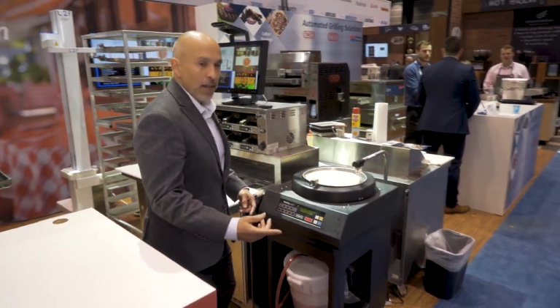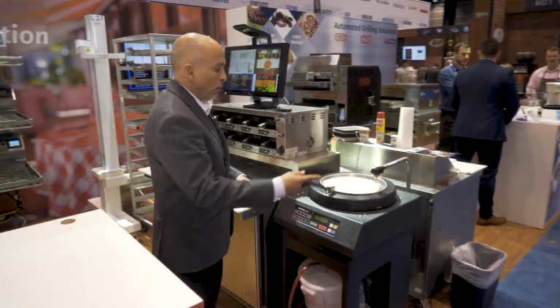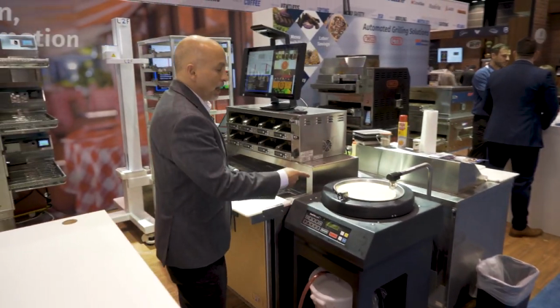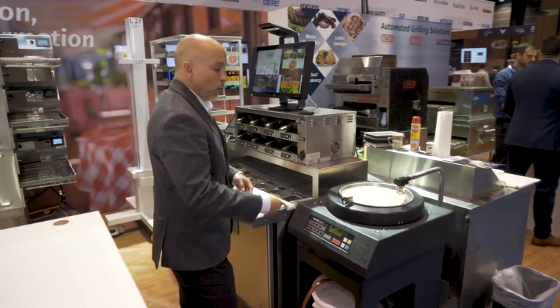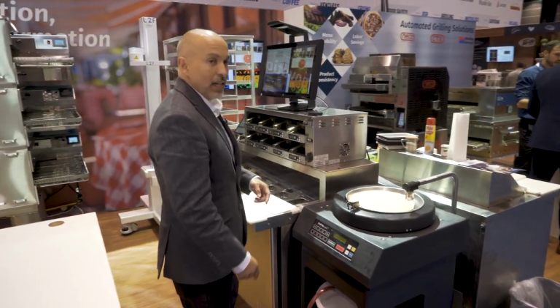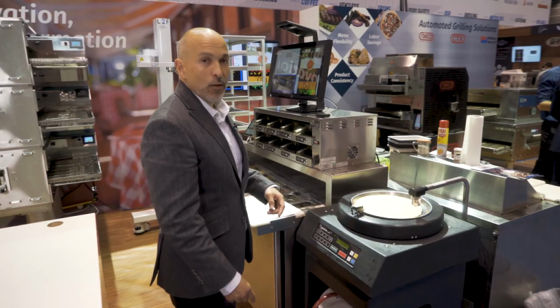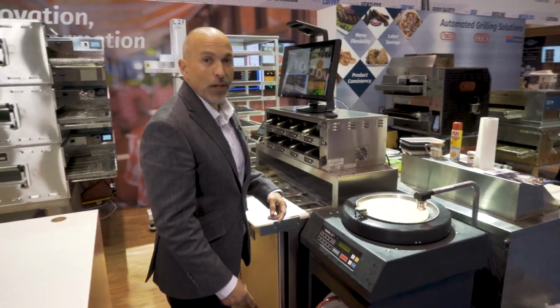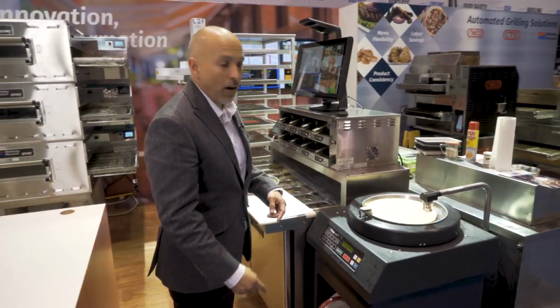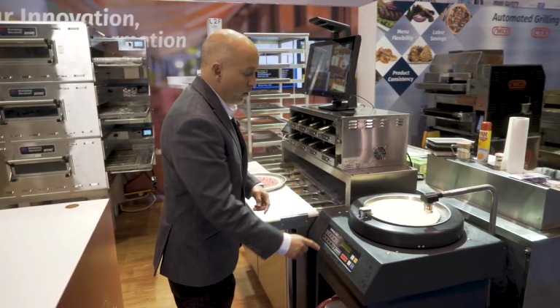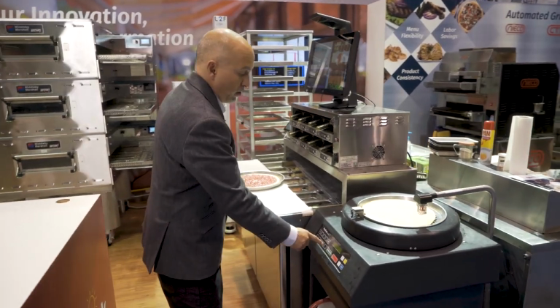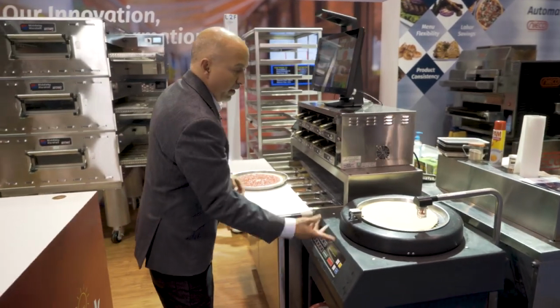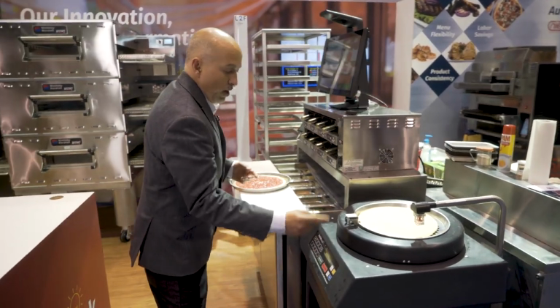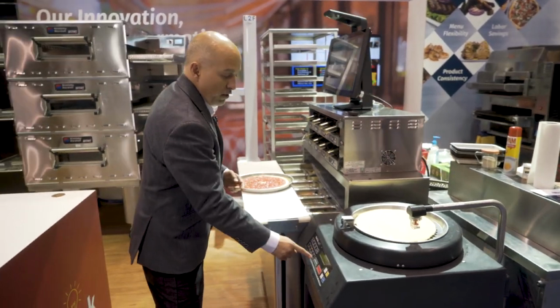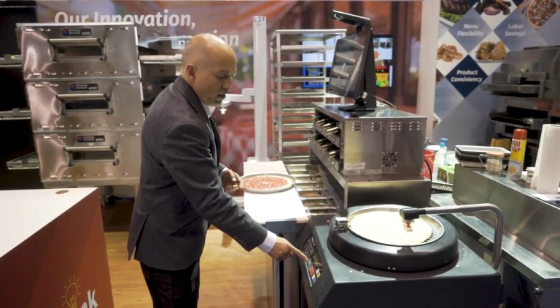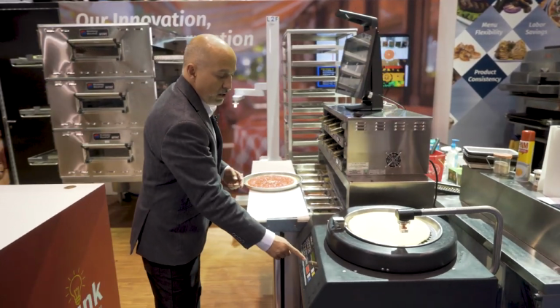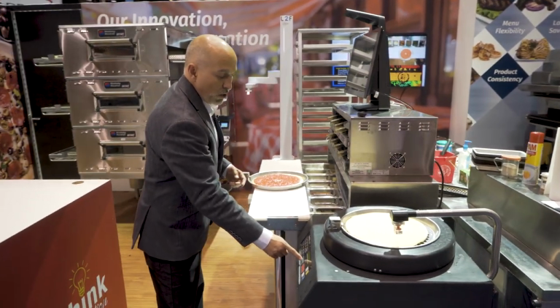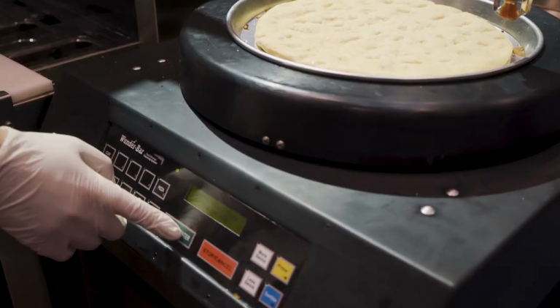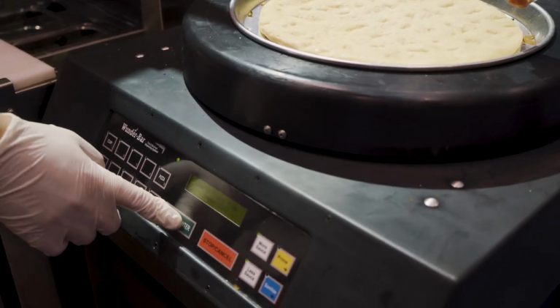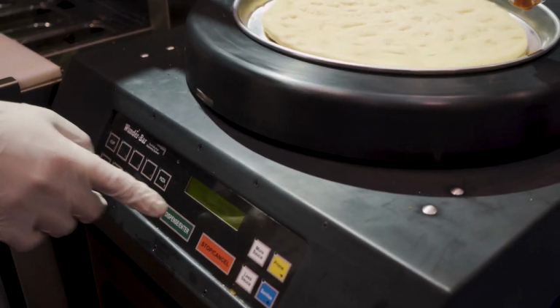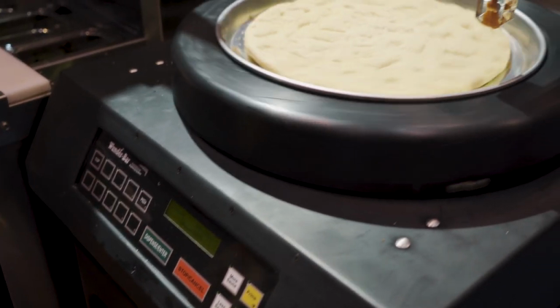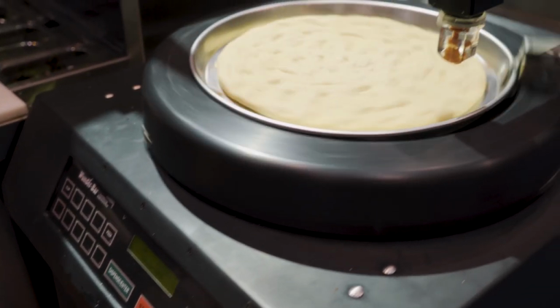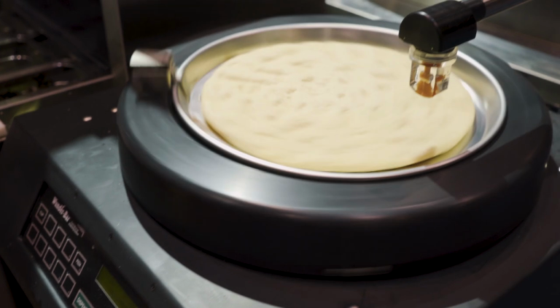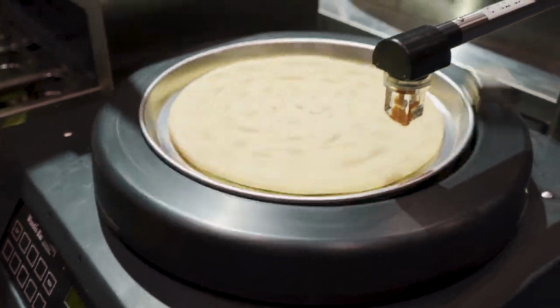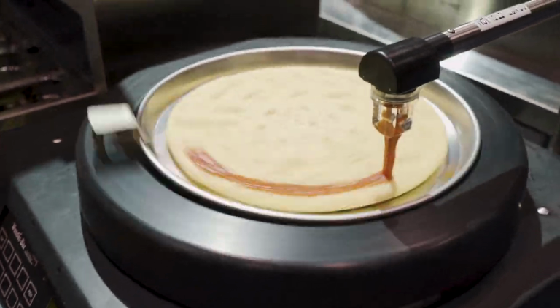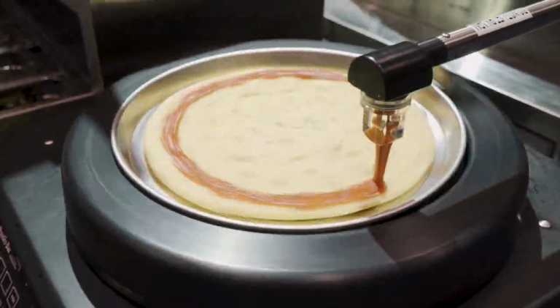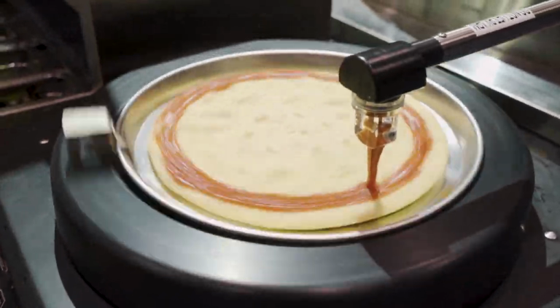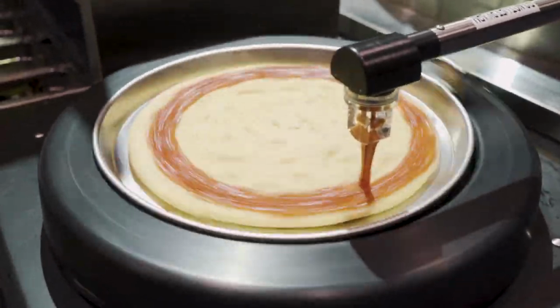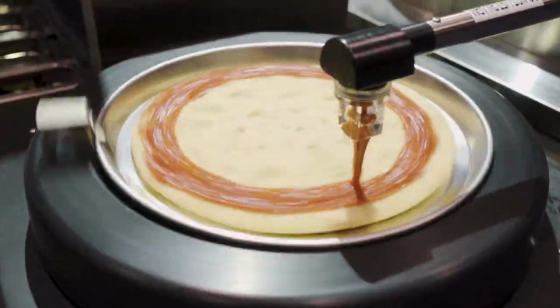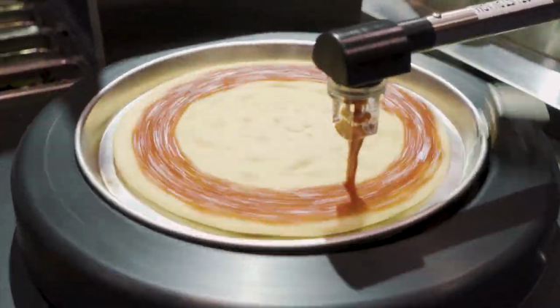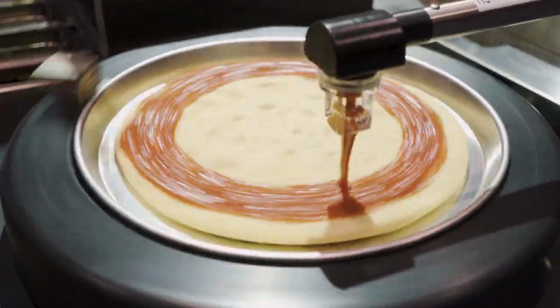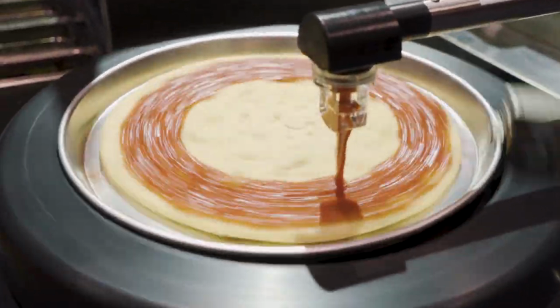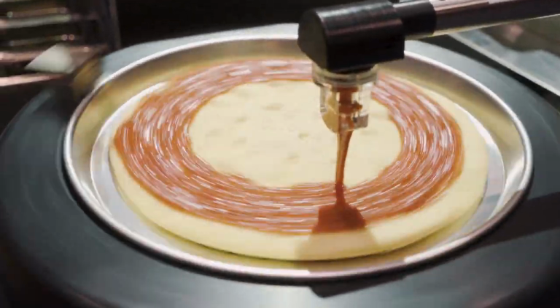It really begins with the Wonder Bar Auto Saucer. Just a simple solution — press the button and it applies the sauce onto the pie.